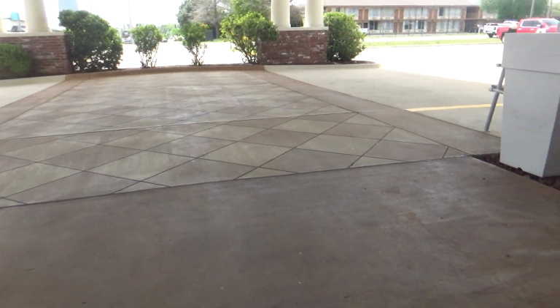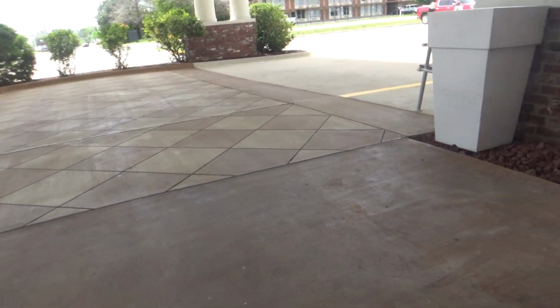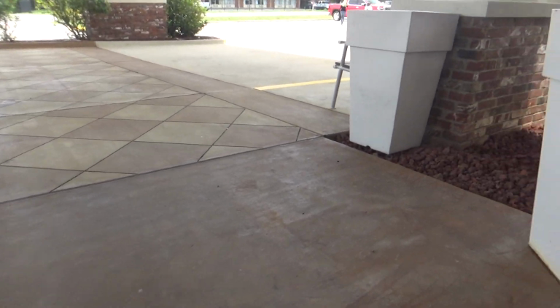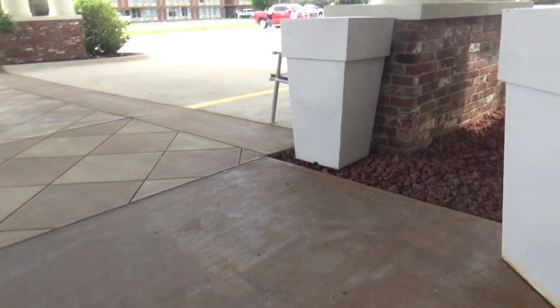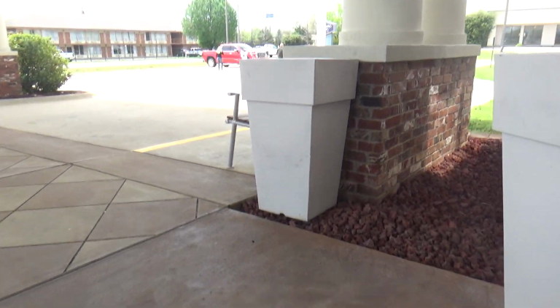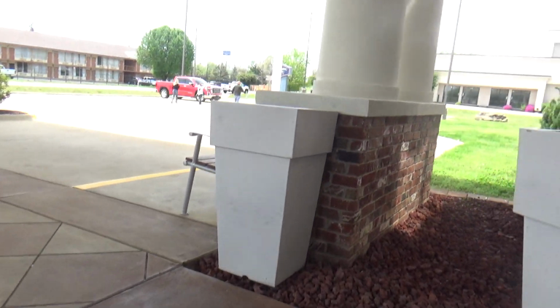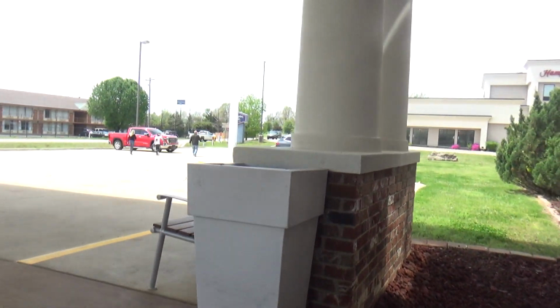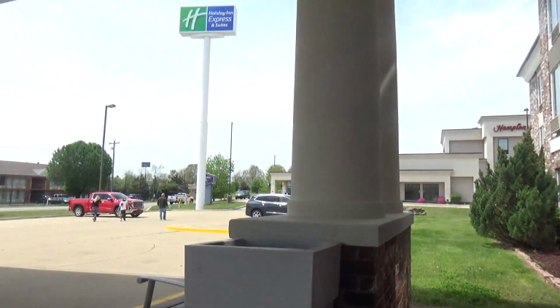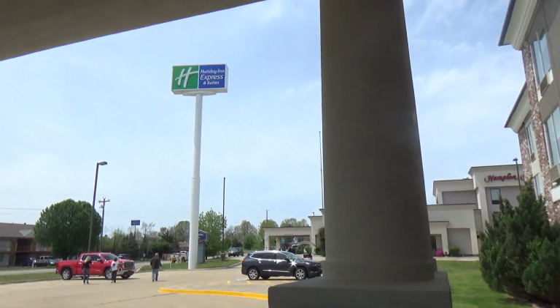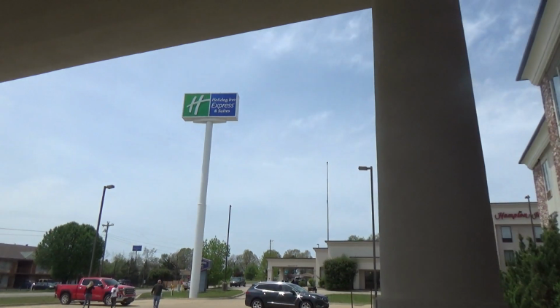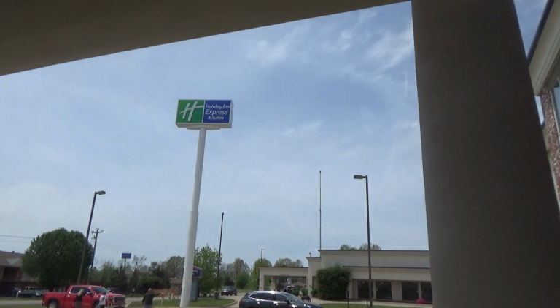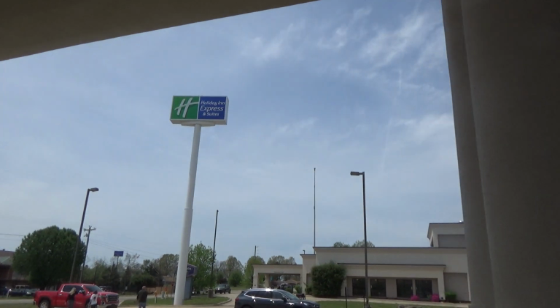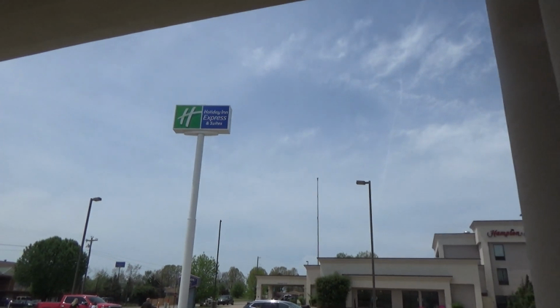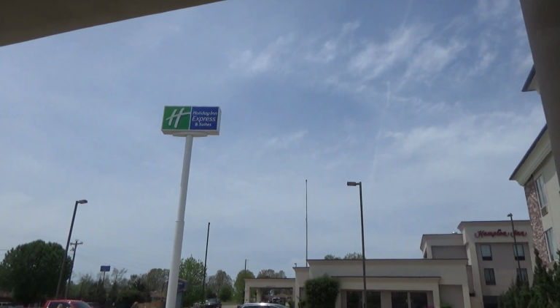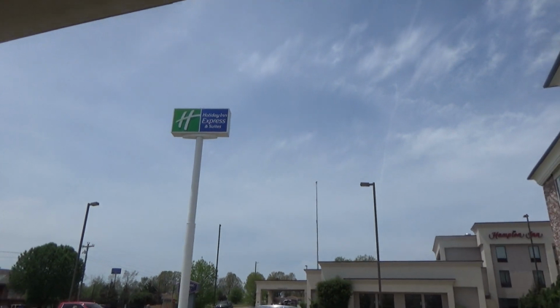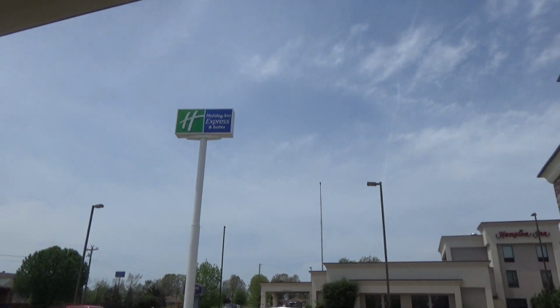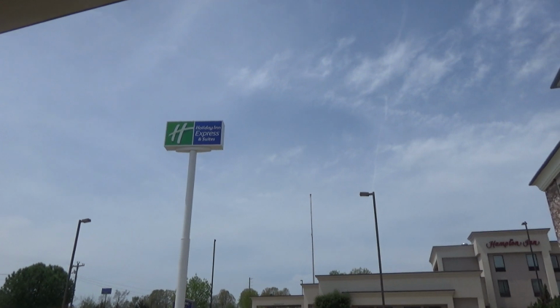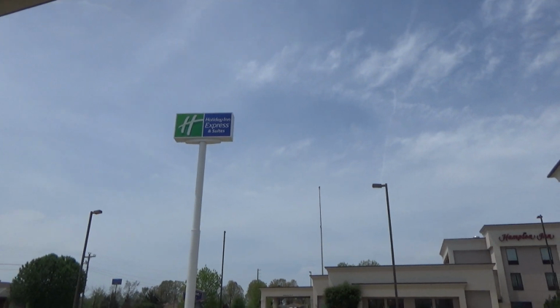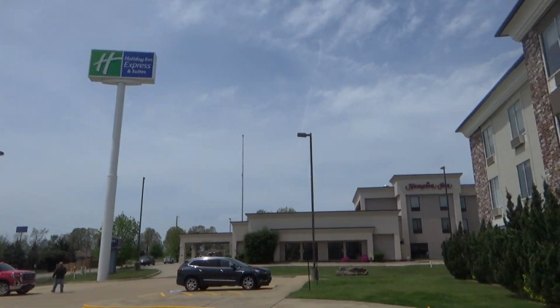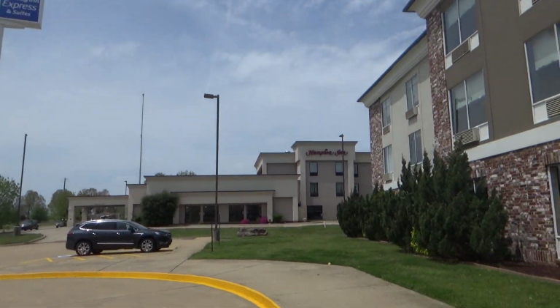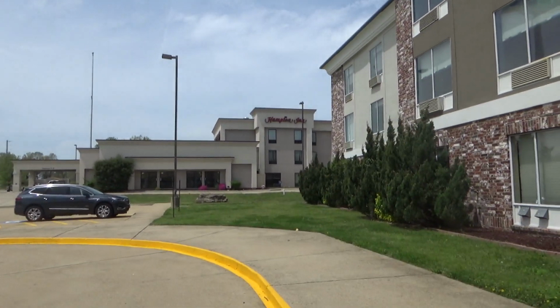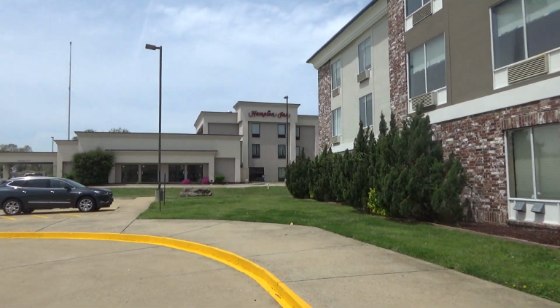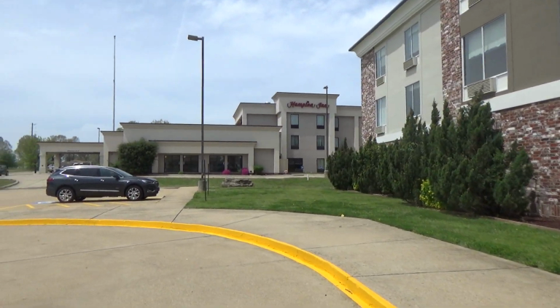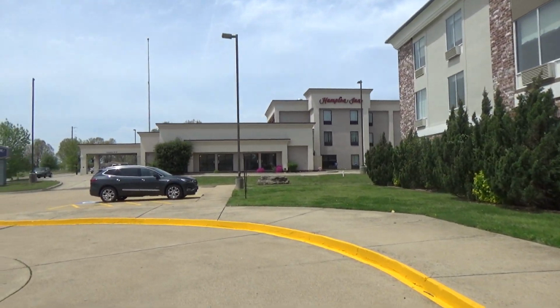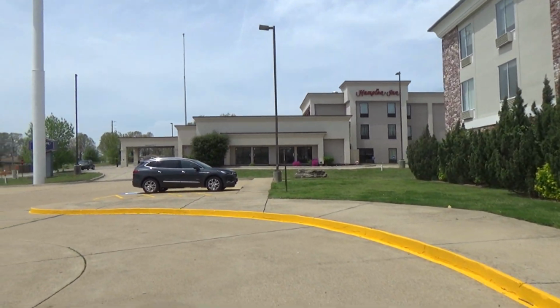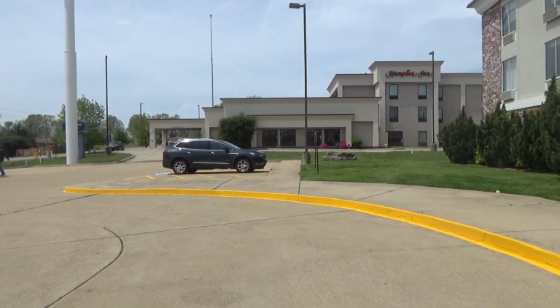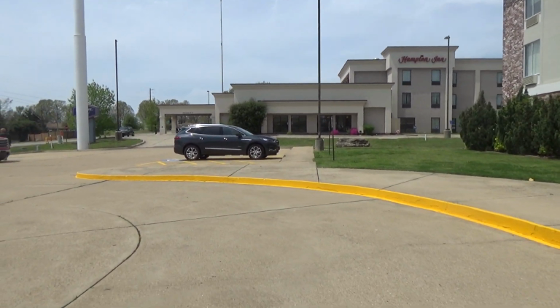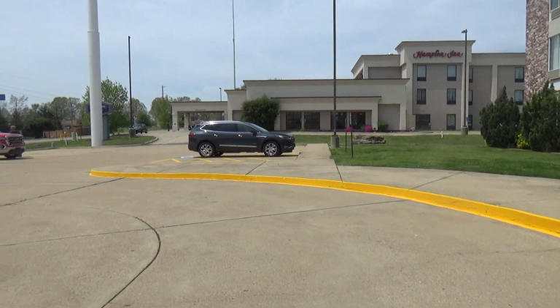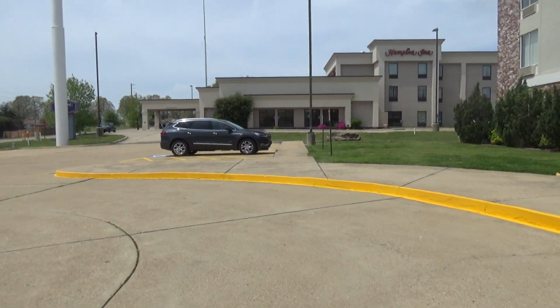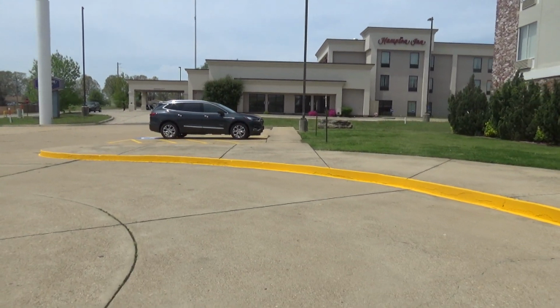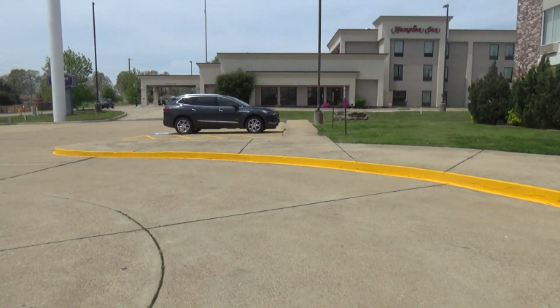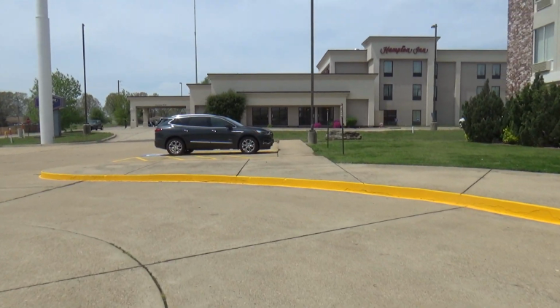Yeah, looks pretty nice in there. There's Holiday Inn Sparks and Sweets. Anyway, I guess that is going to be it for me.